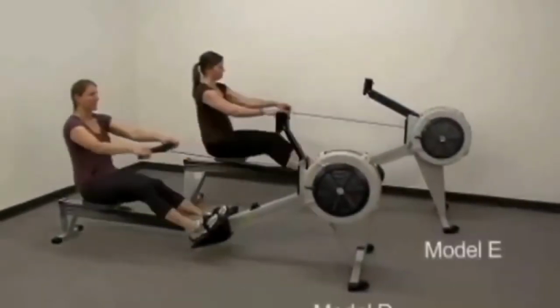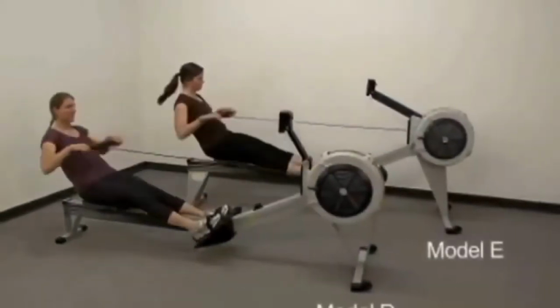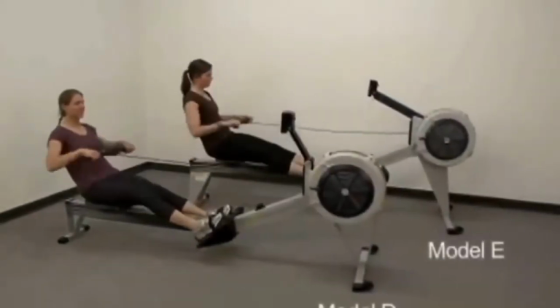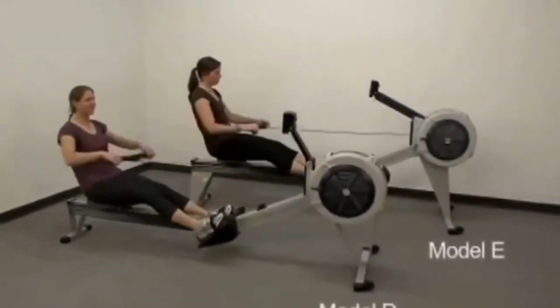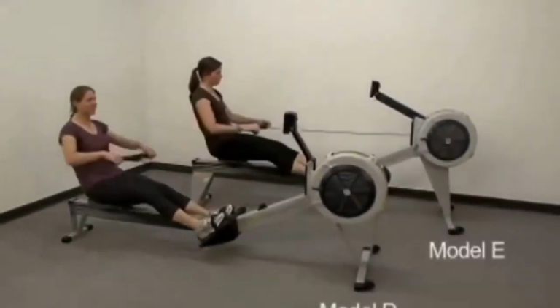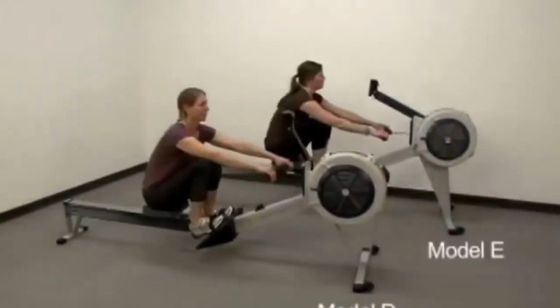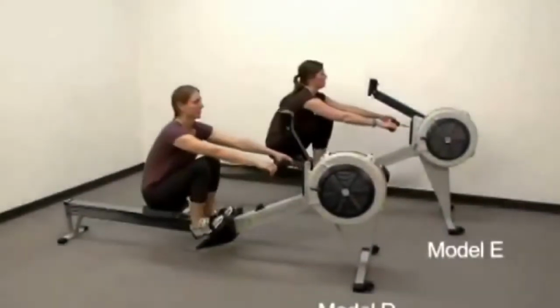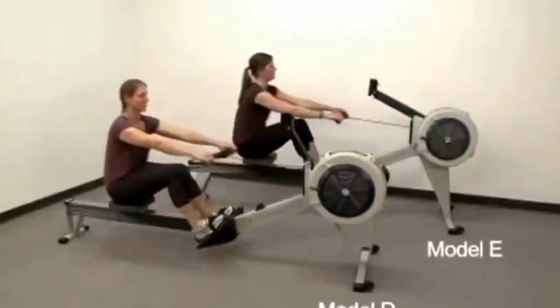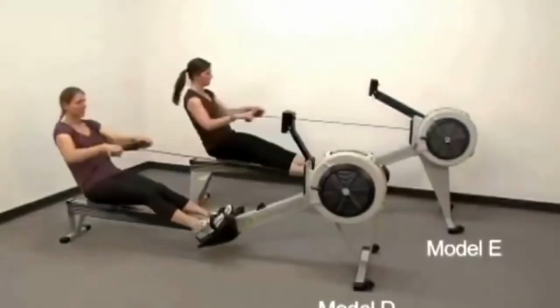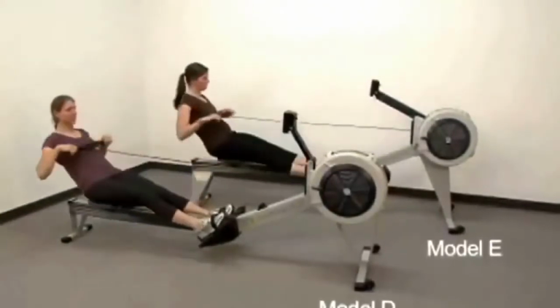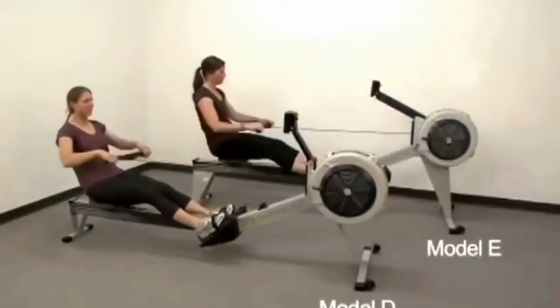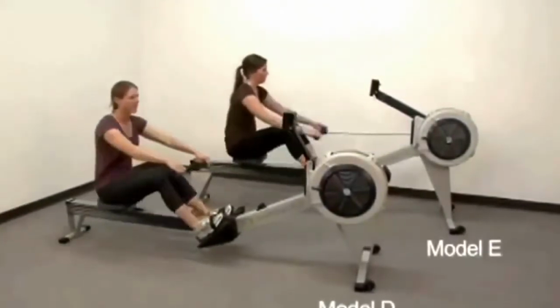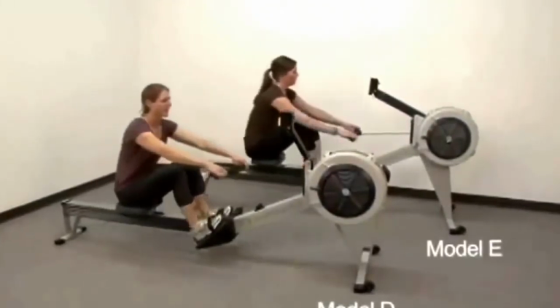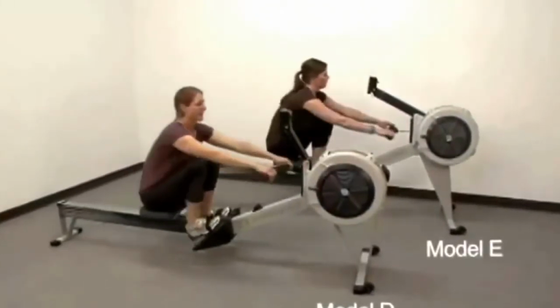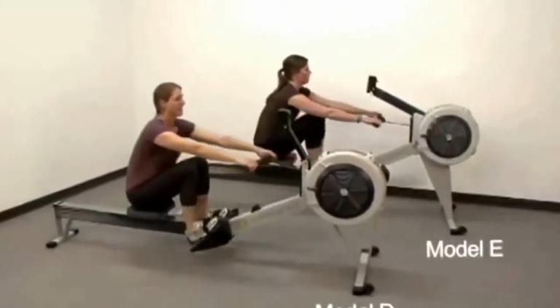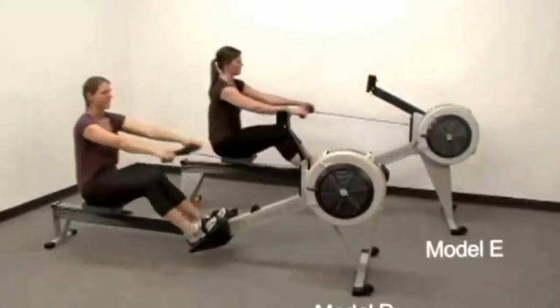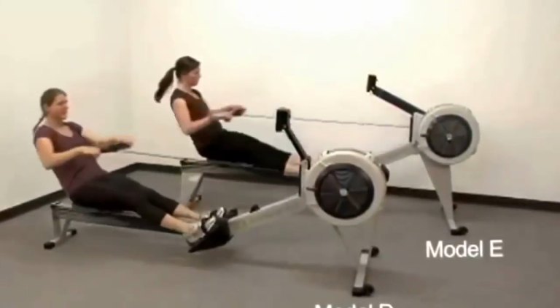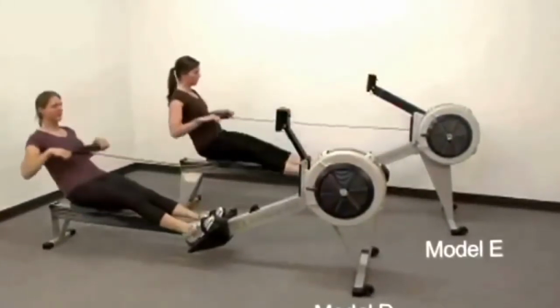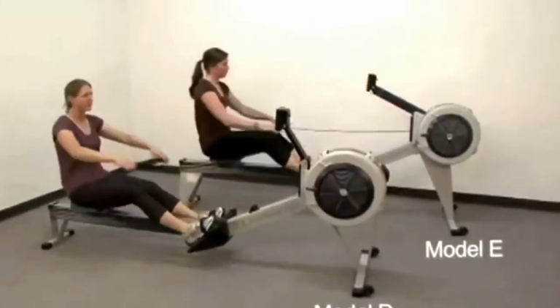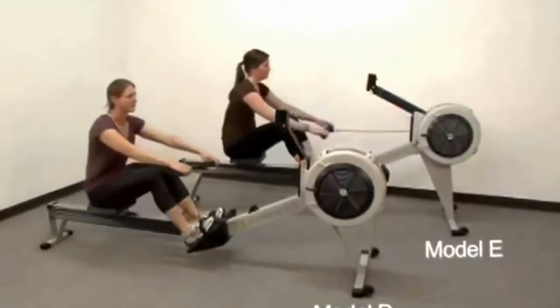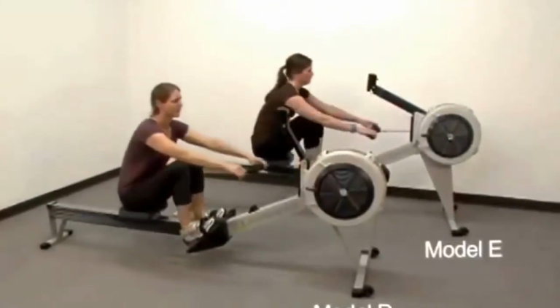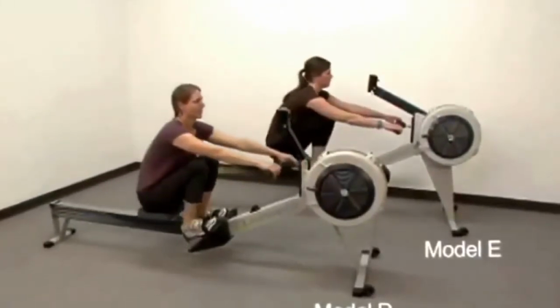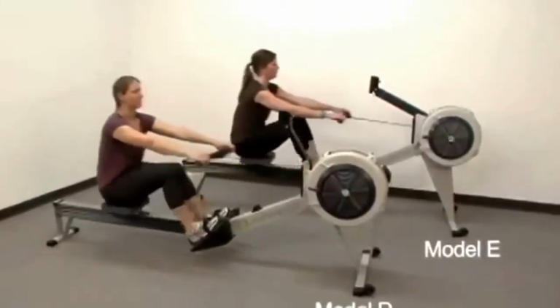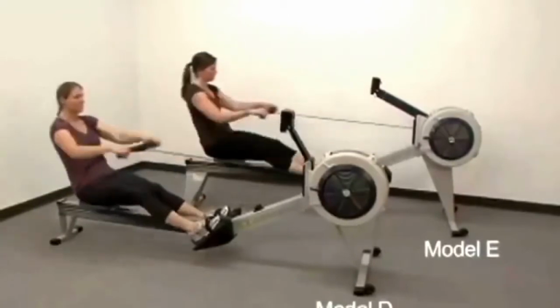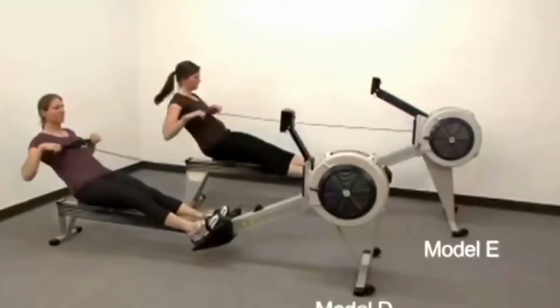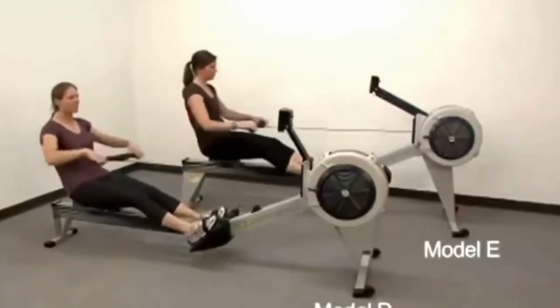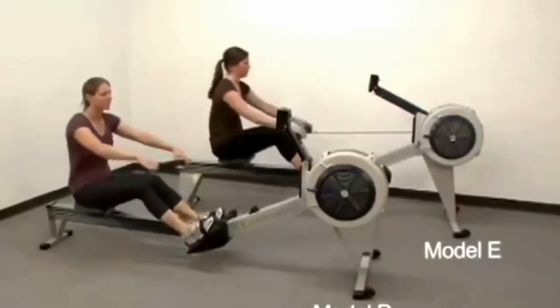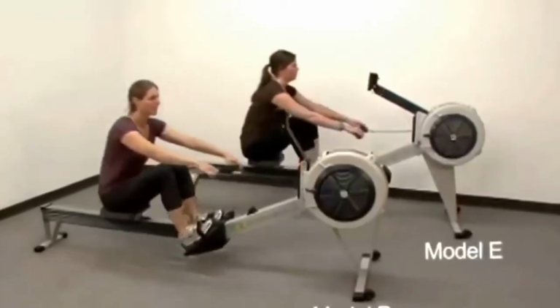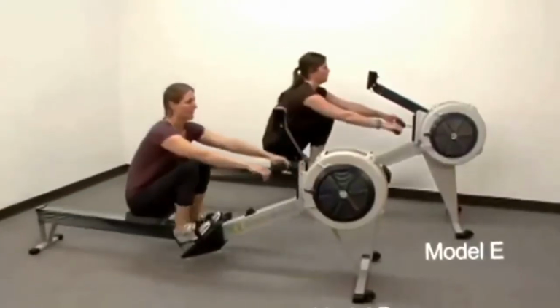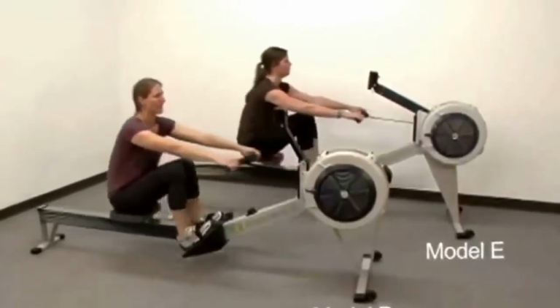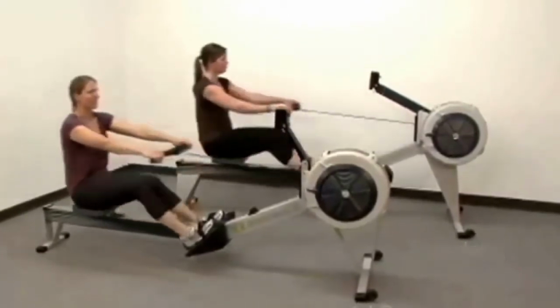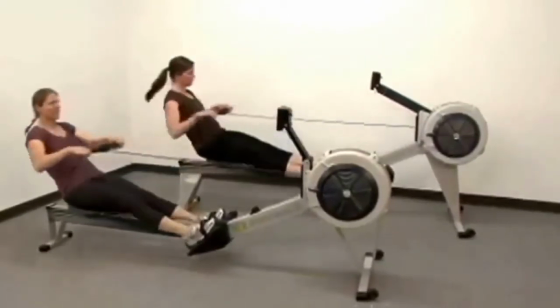The Concept2 Model D and Model E Indoor Rowers both provide the same great full body workout. But there are differences between the Model D and Model E Indoor Rowers that we'd like to point out to you.